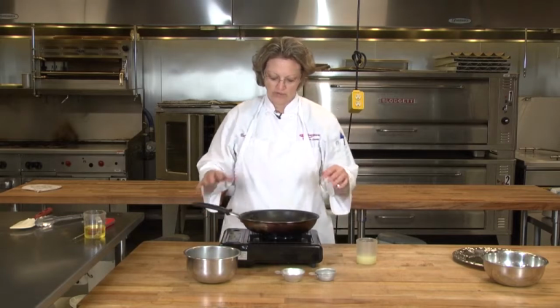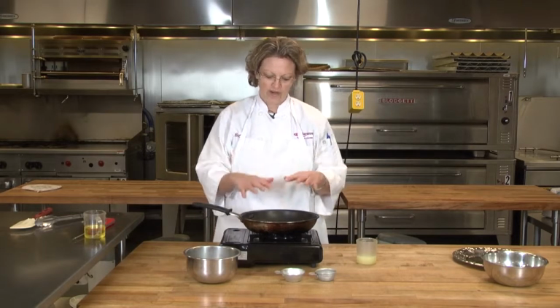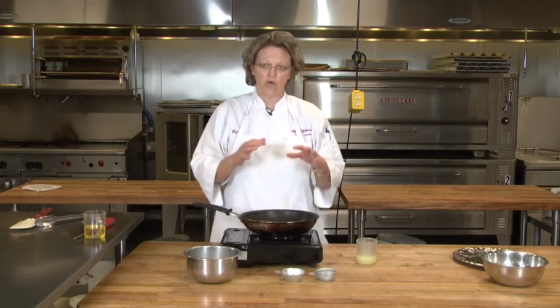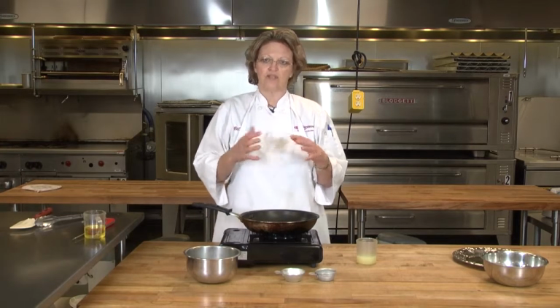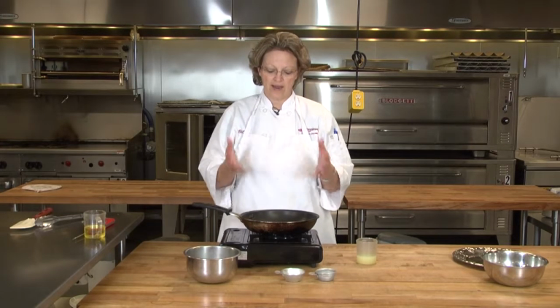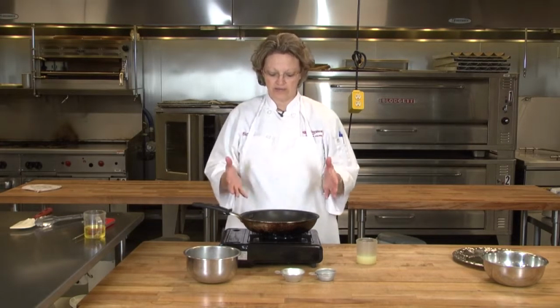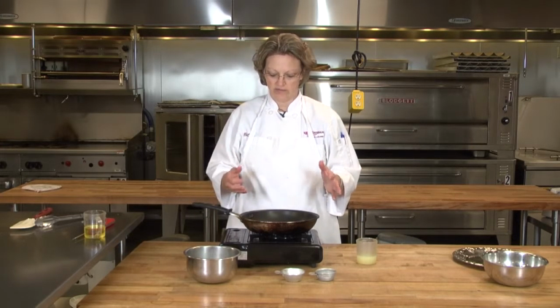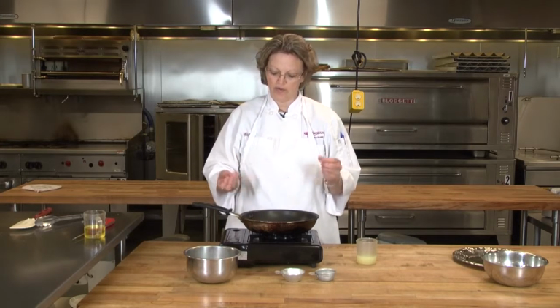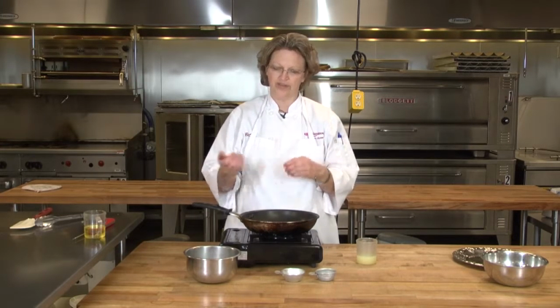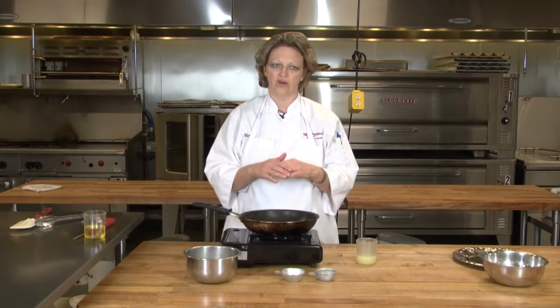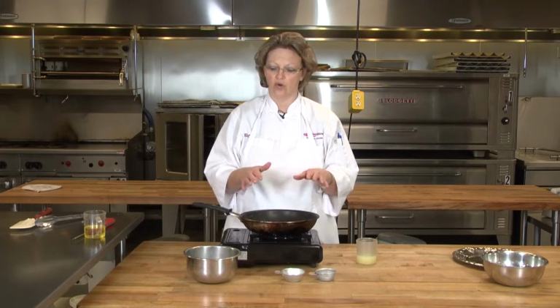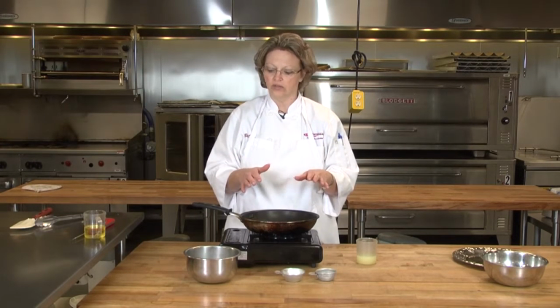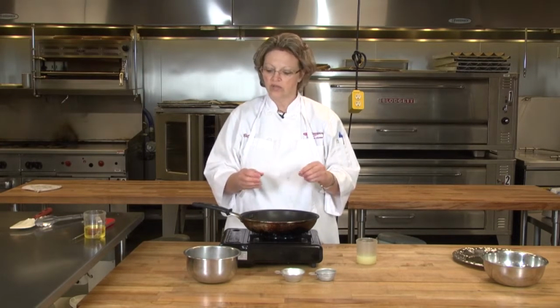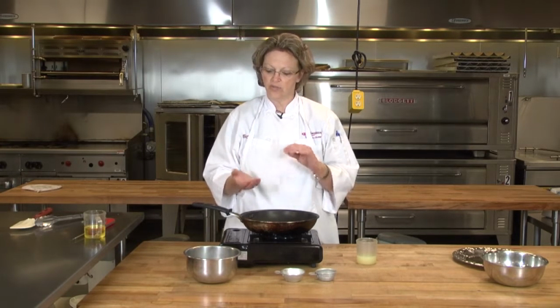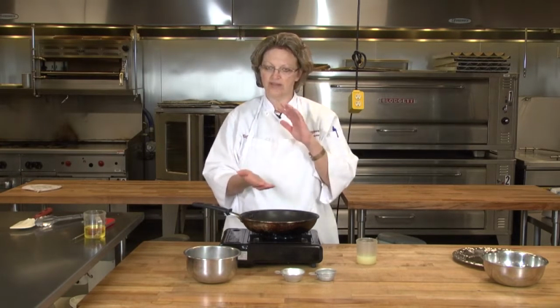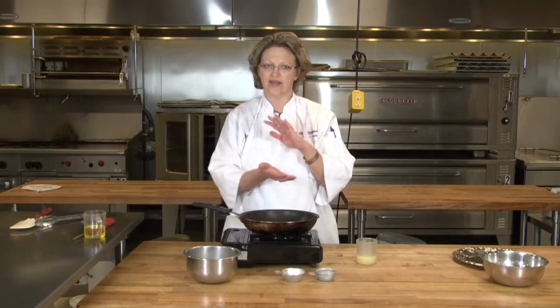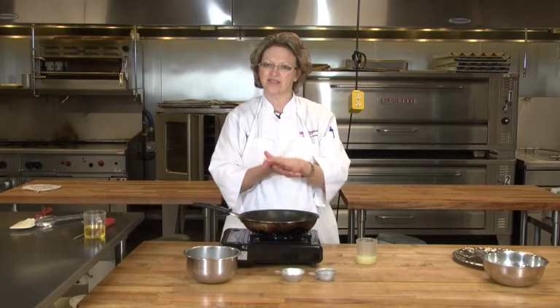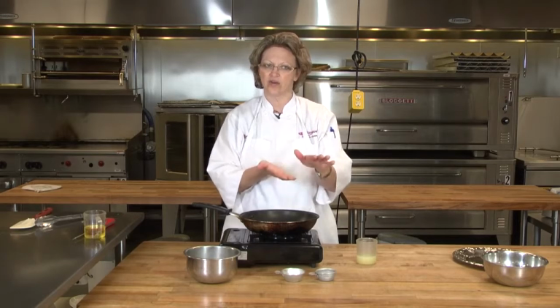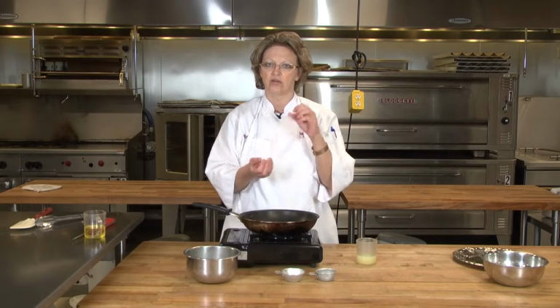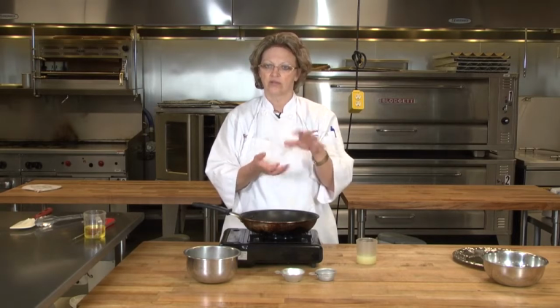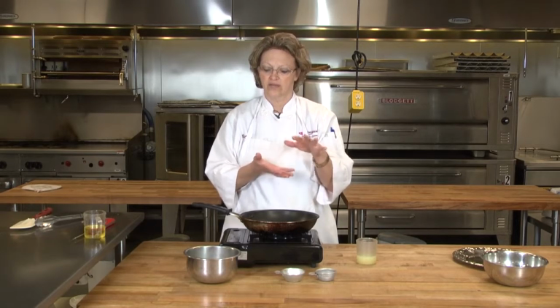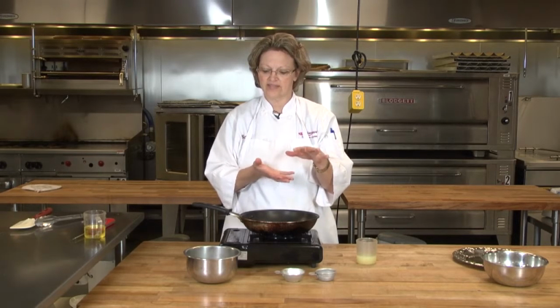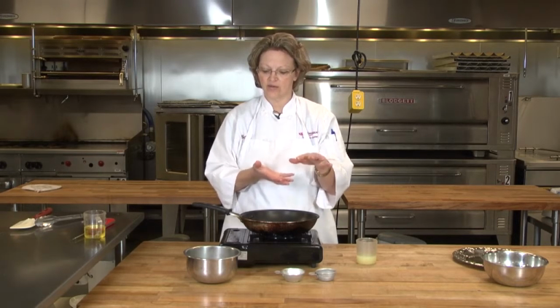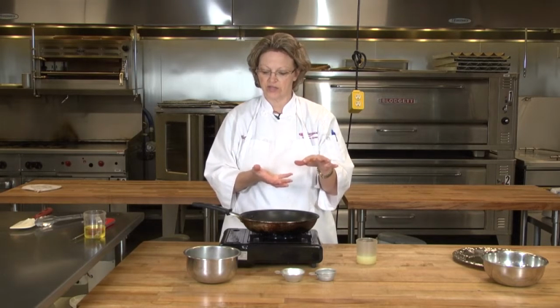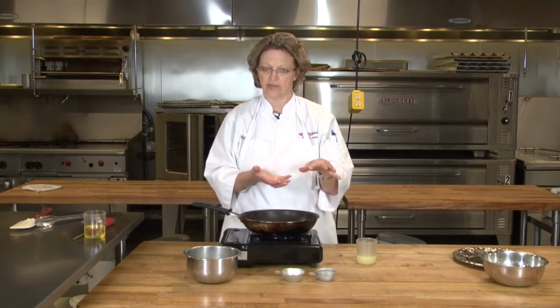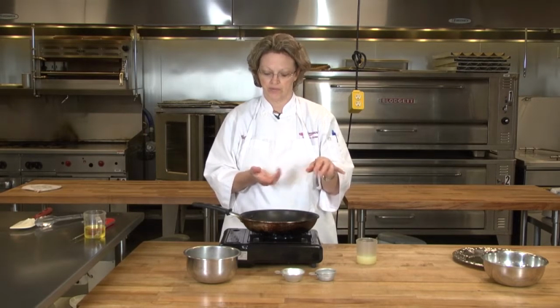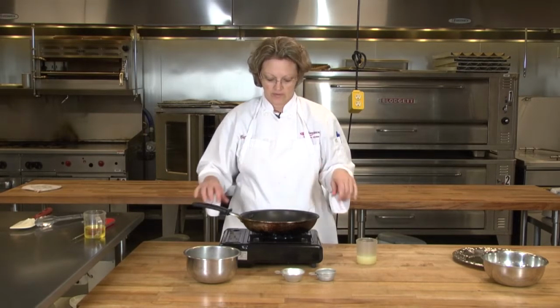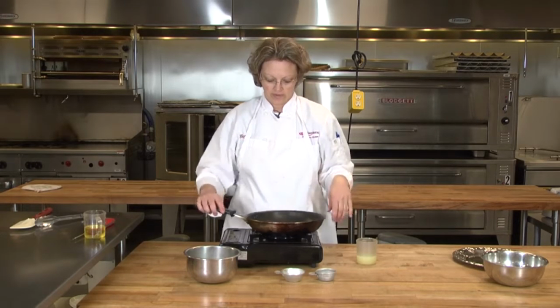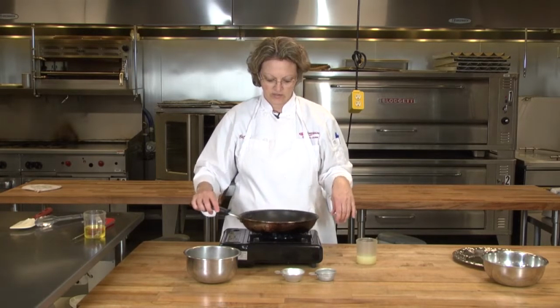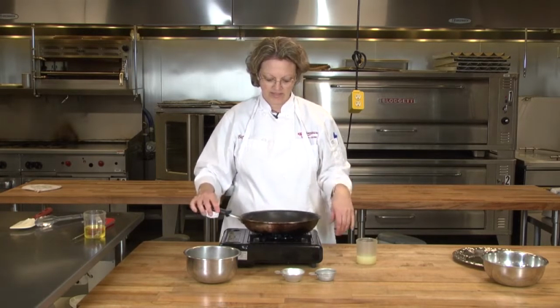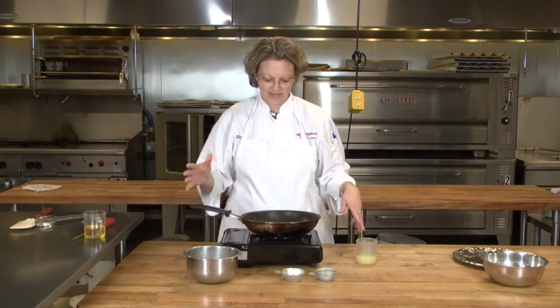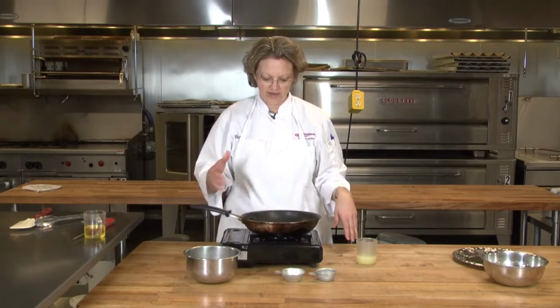You want the oil to get hot. You don't want to put the shrimp in there cold, because you want it to kind of sear and seal that shrimp. Okay, so once it gets hot, we'll go ahead and put it in.